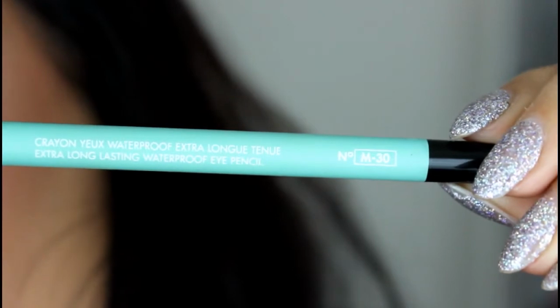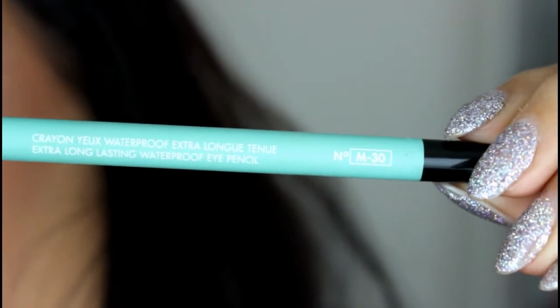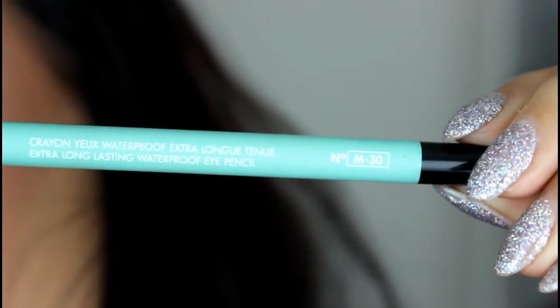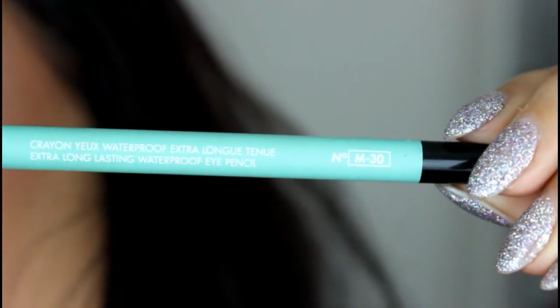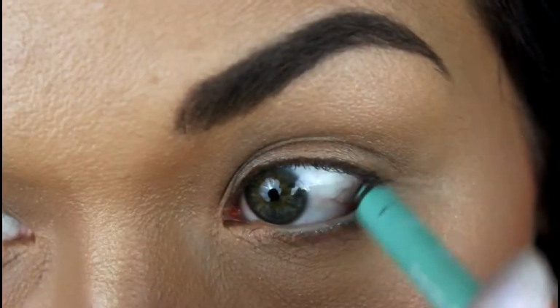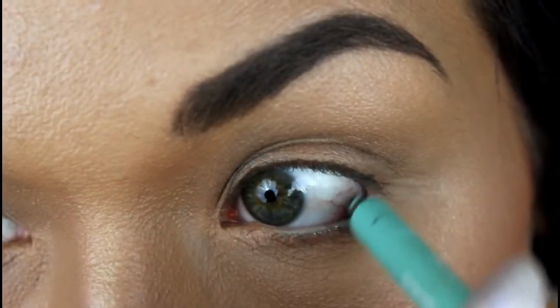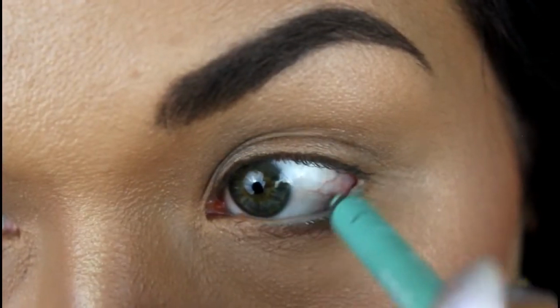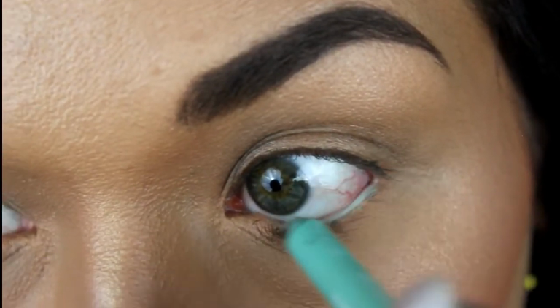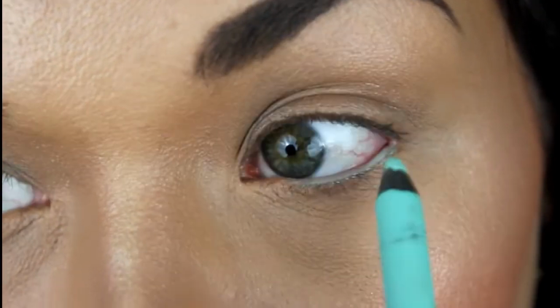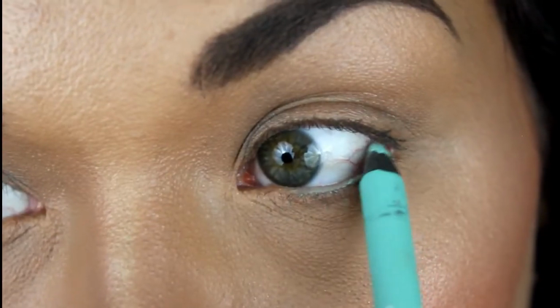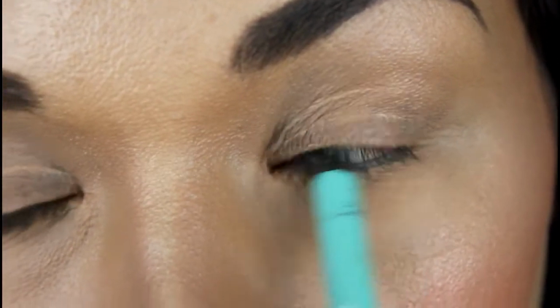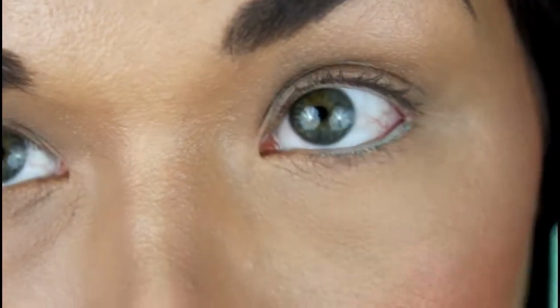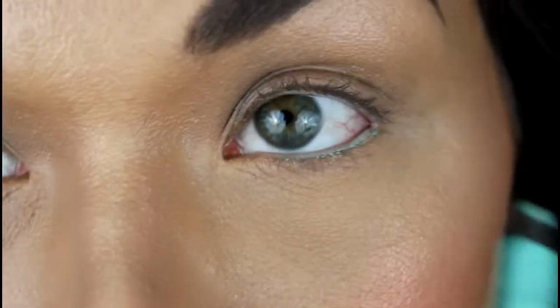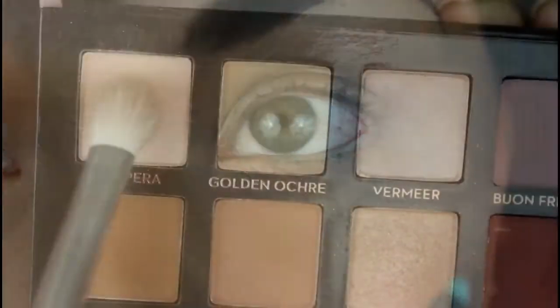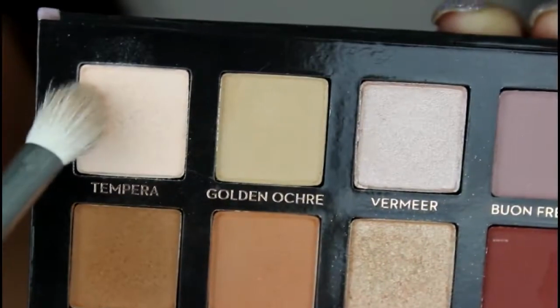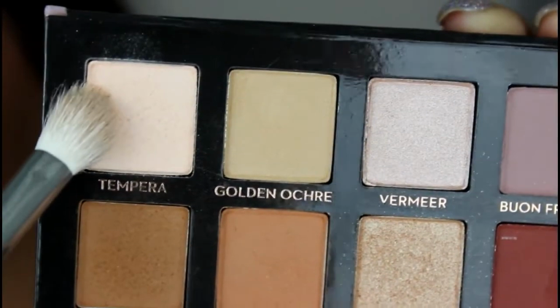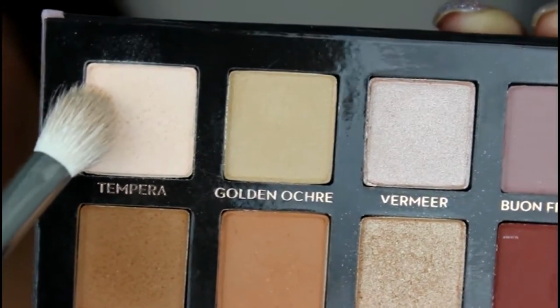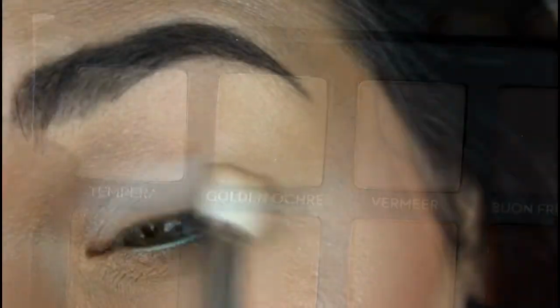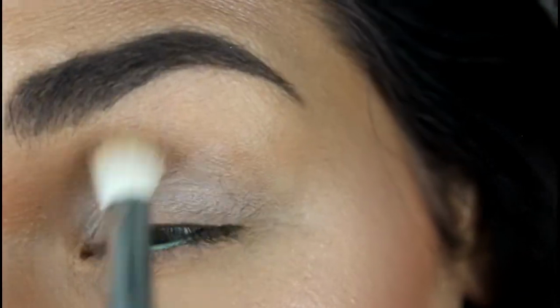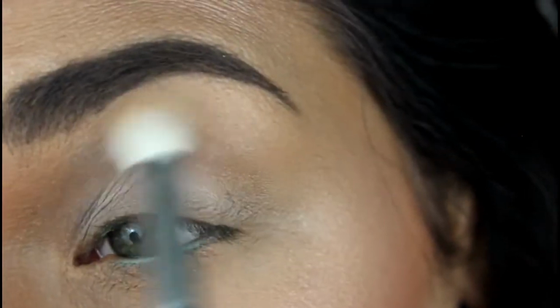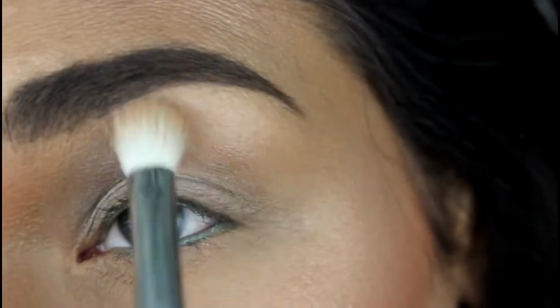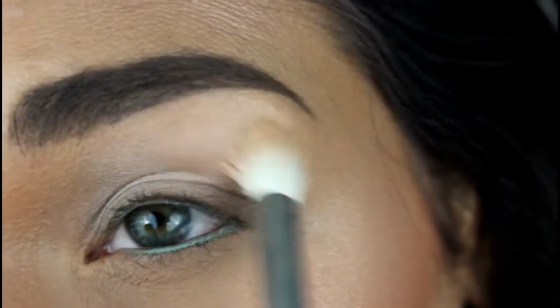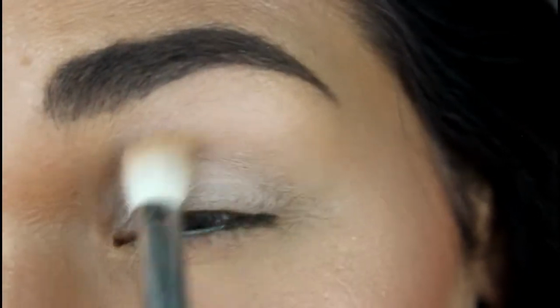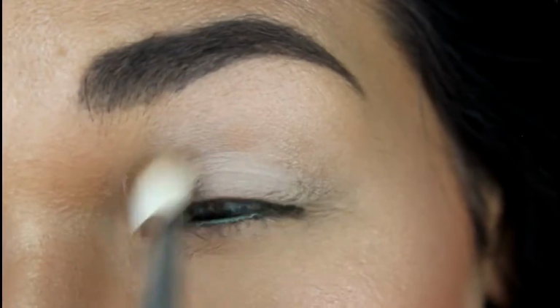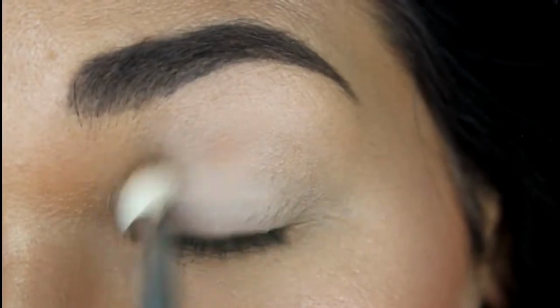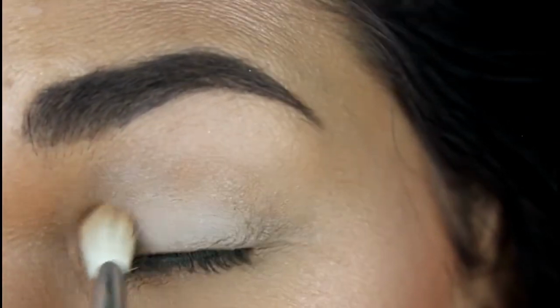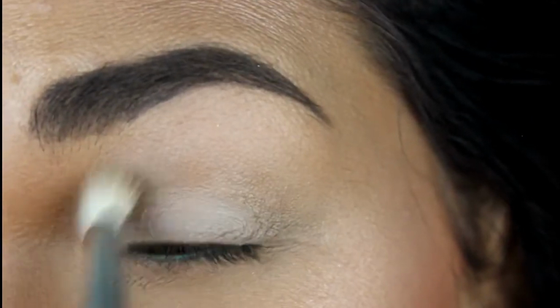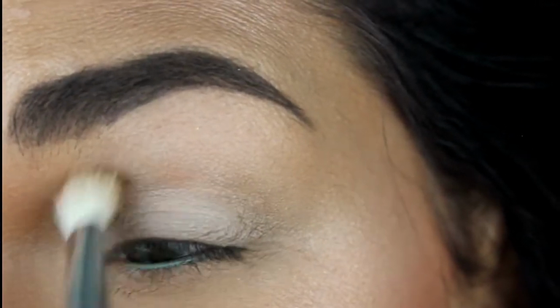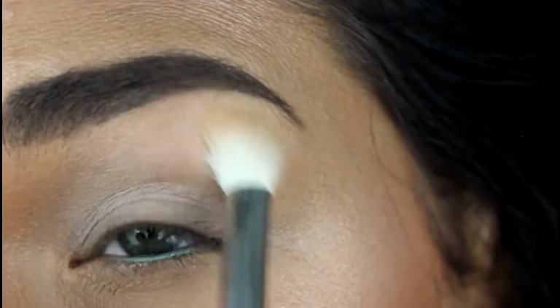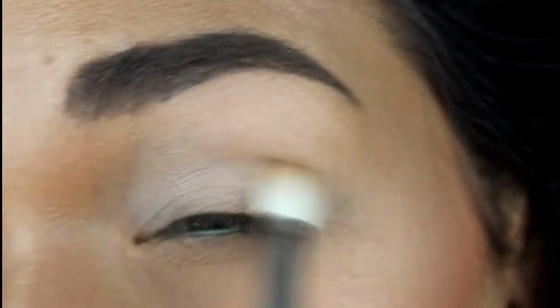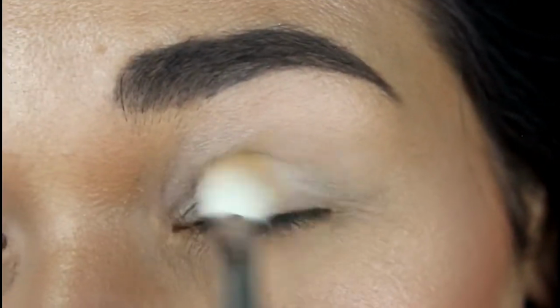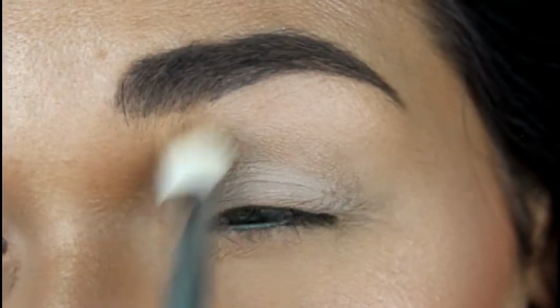To start off this look, I'm going to go into the Makeup Forever Aqua XL Pencil Liner in the shade M30, apply that to my waterline and tightline. Then I'm going to go into the shade Tempura and apply that all over my lid to brow bone.